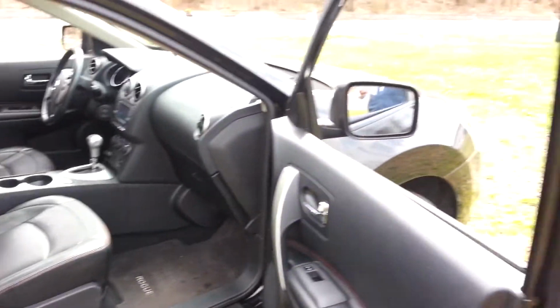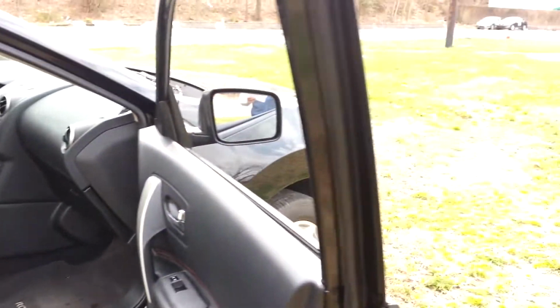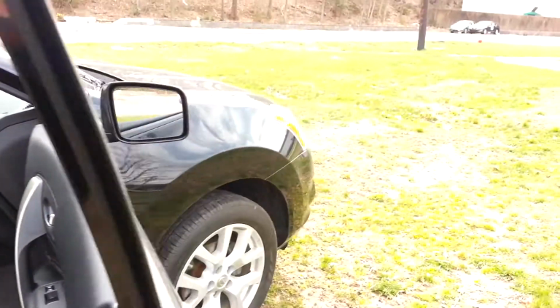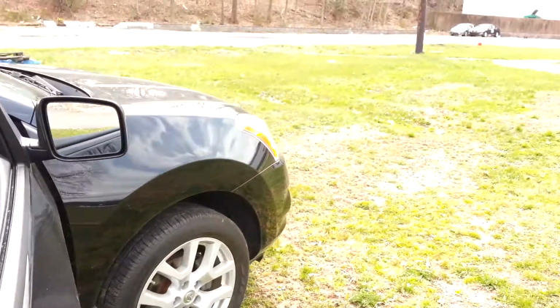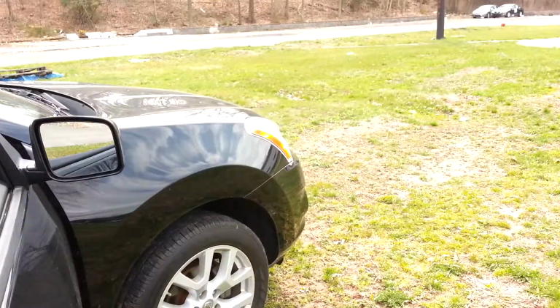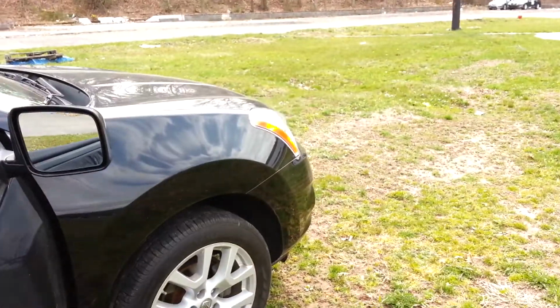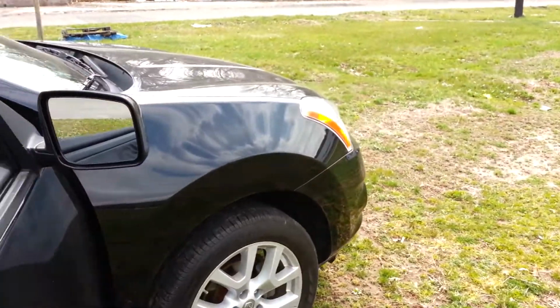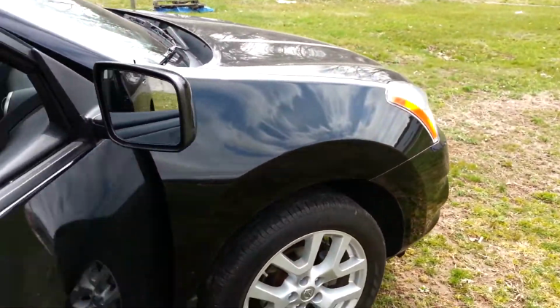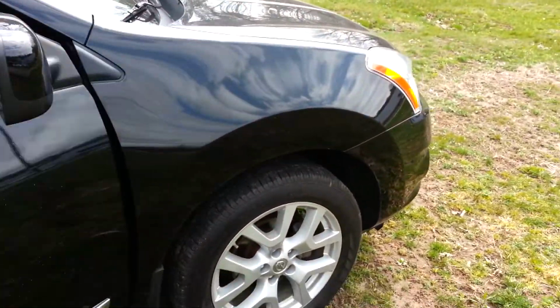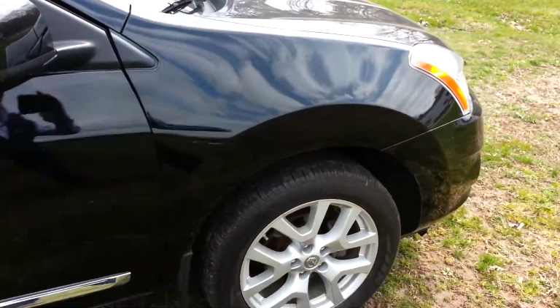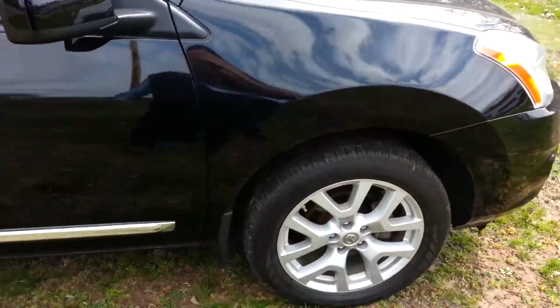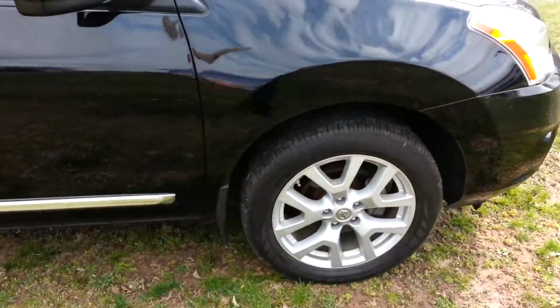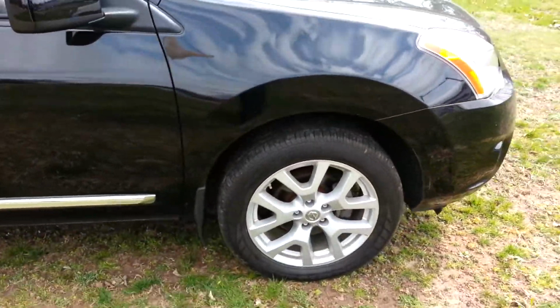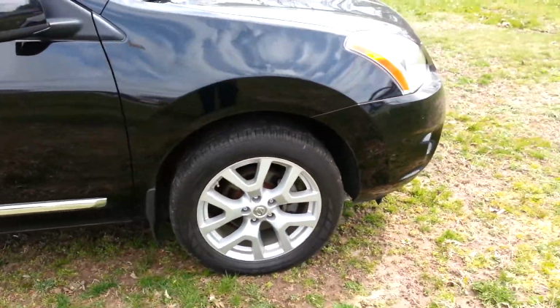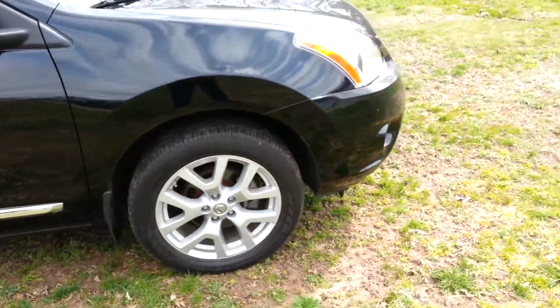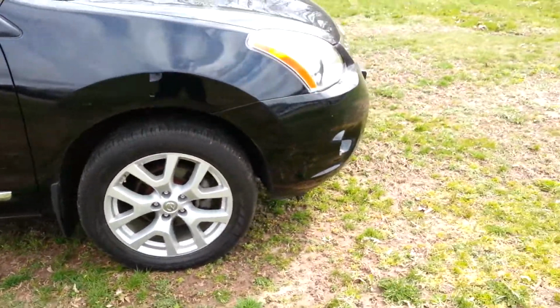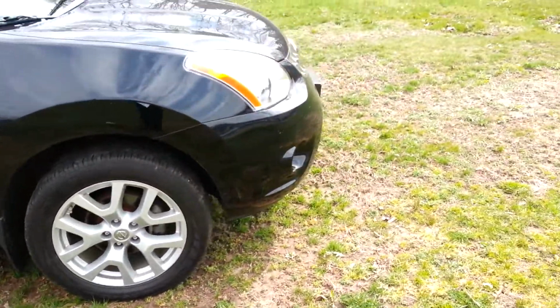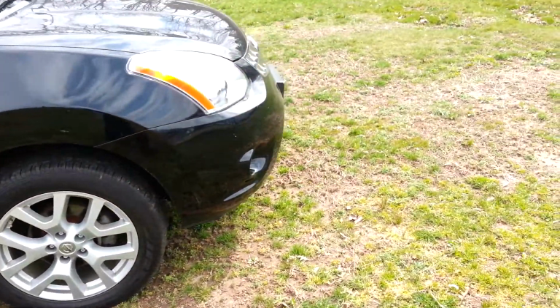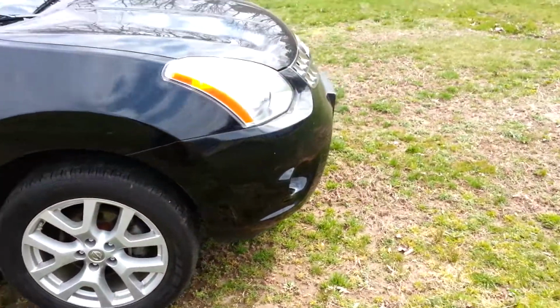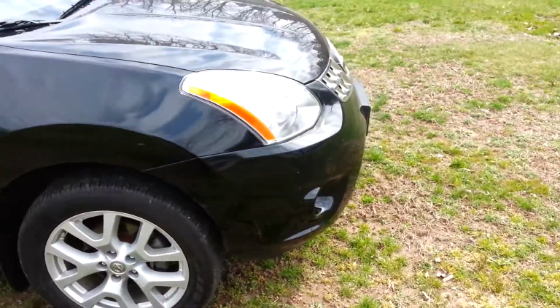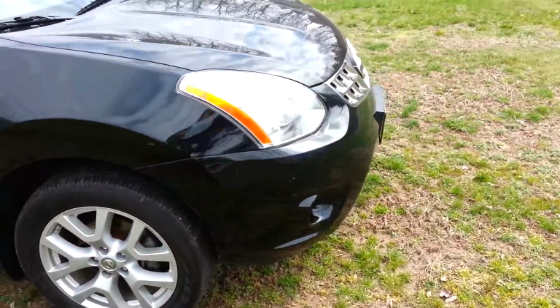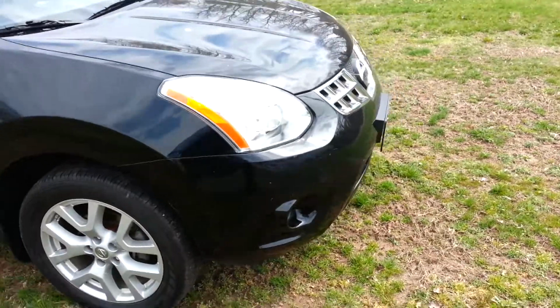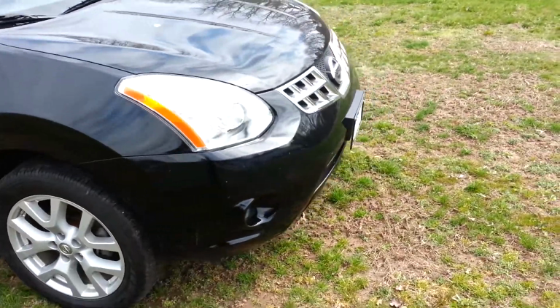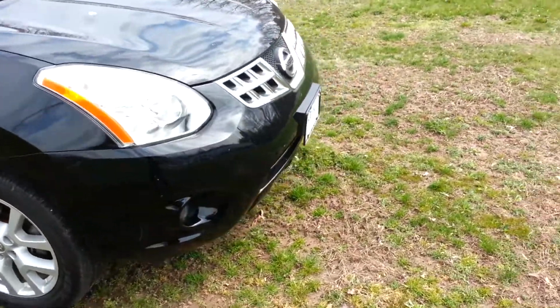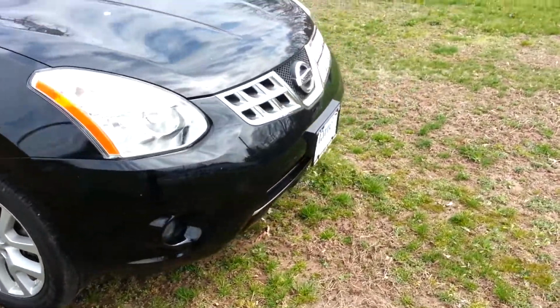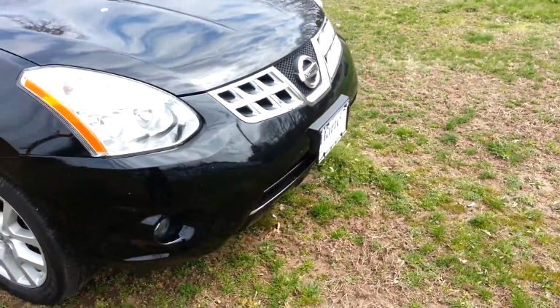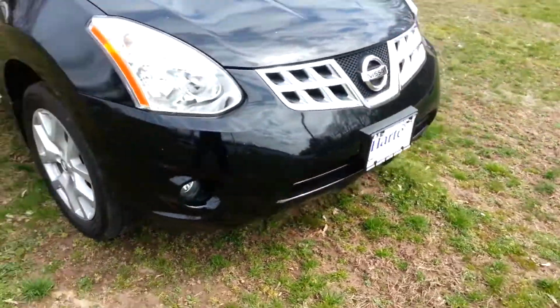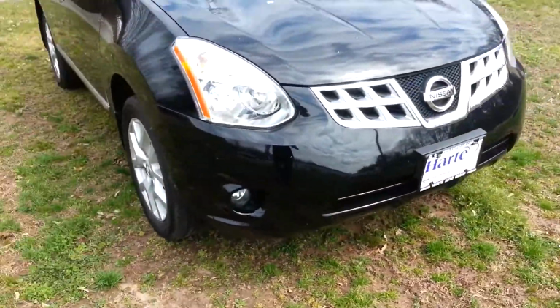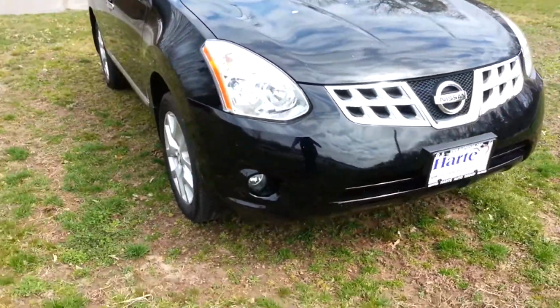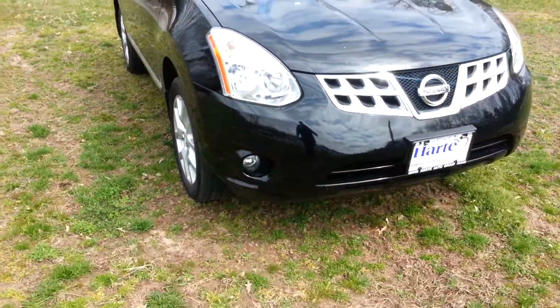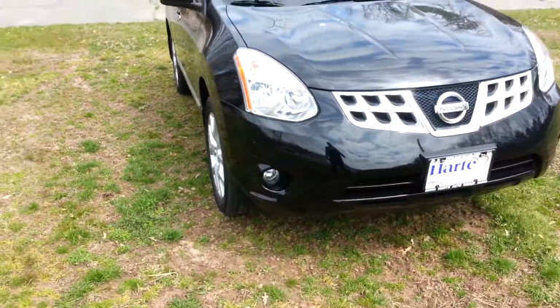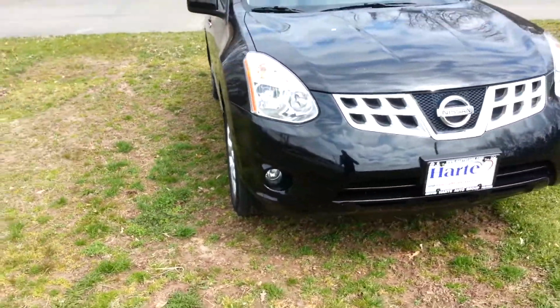This is a one-owner vehicle. It does have a clean Carfax, which is available at our website — heartautogroup.com or heartcars.com. You can see the fog lights there.